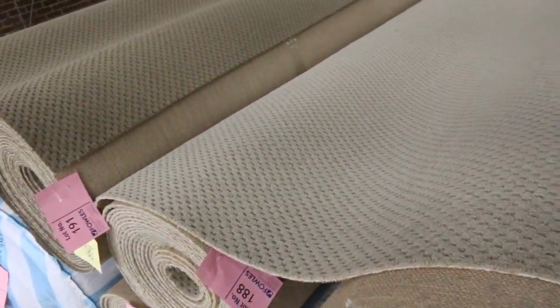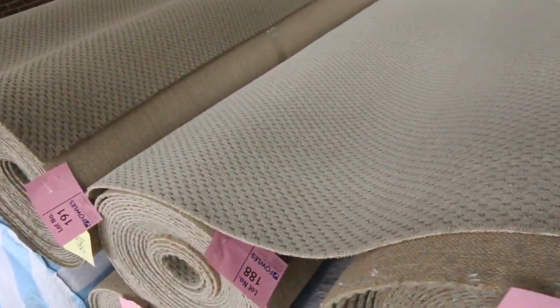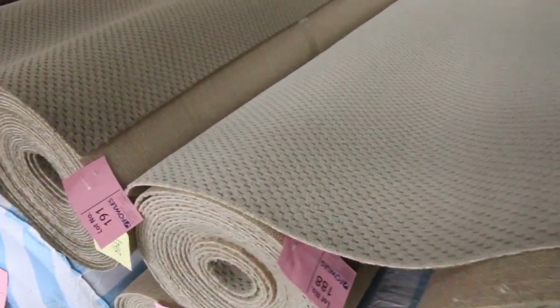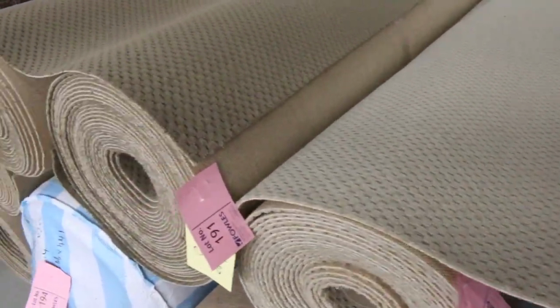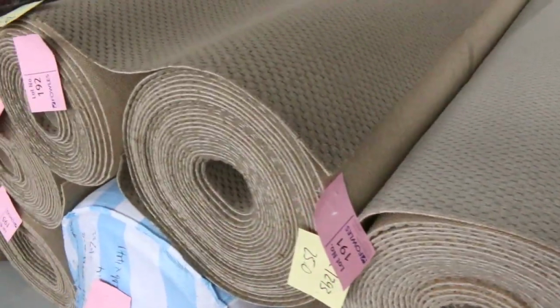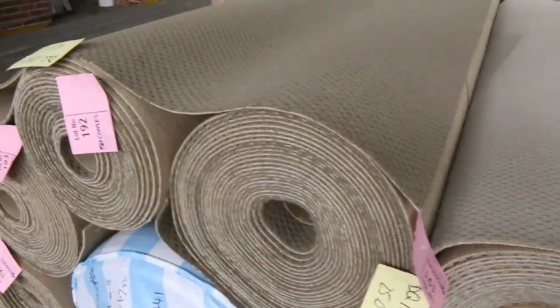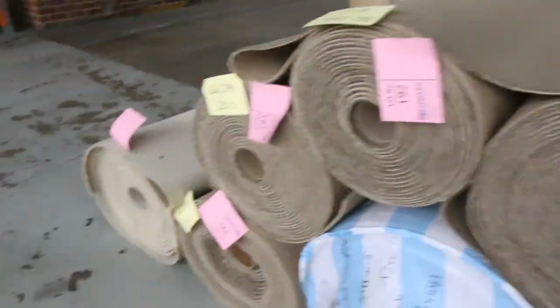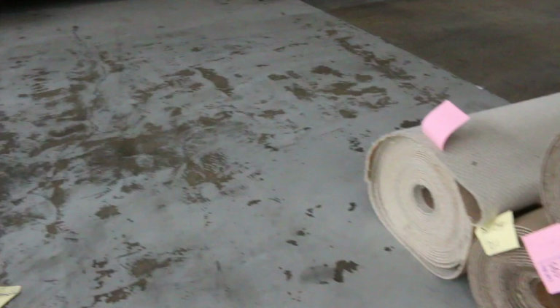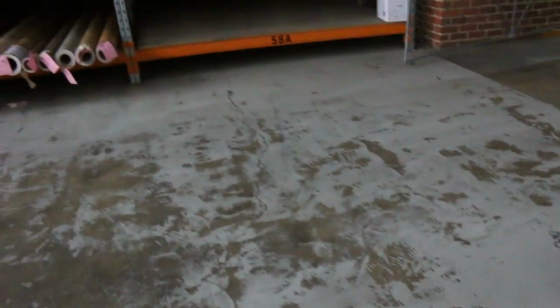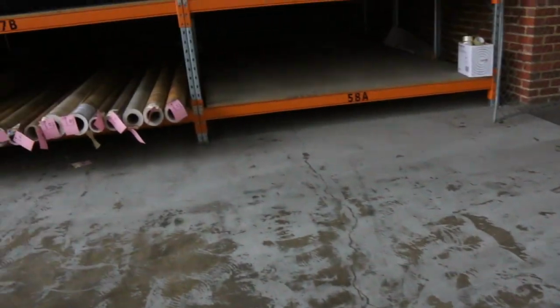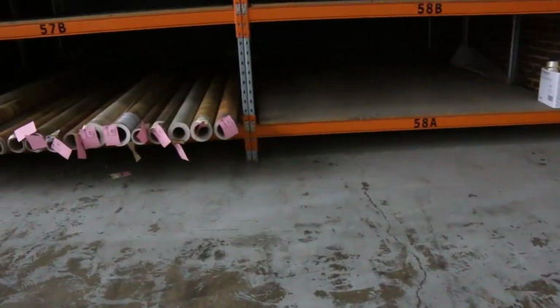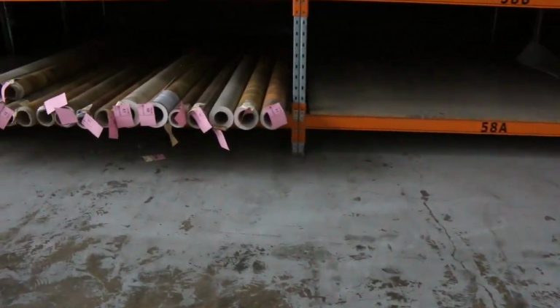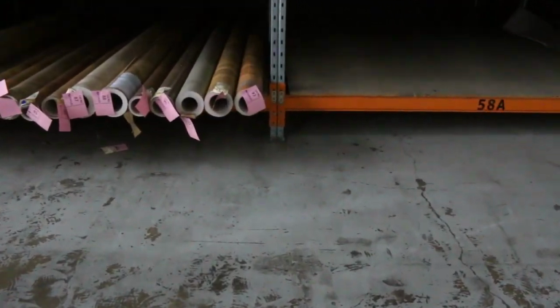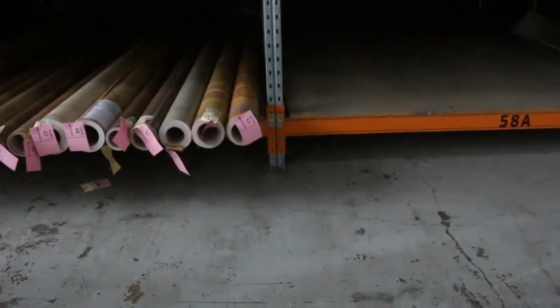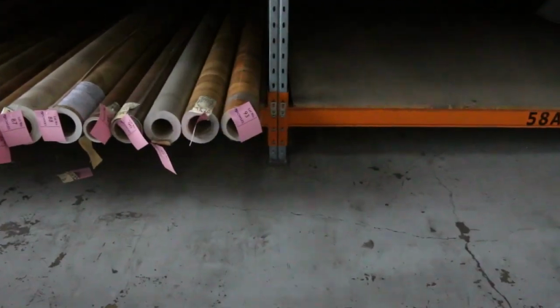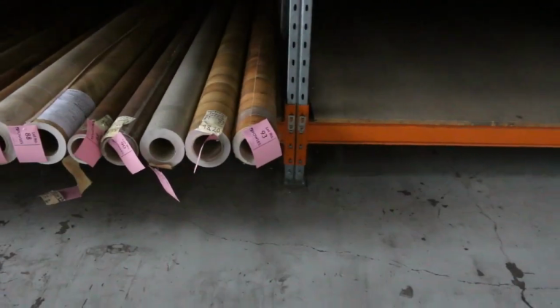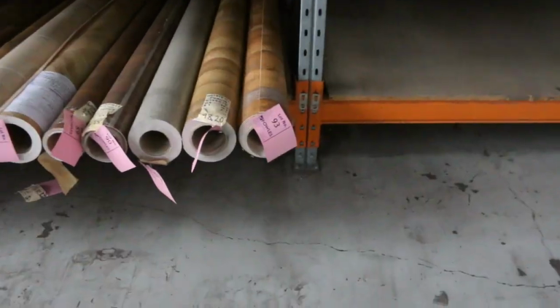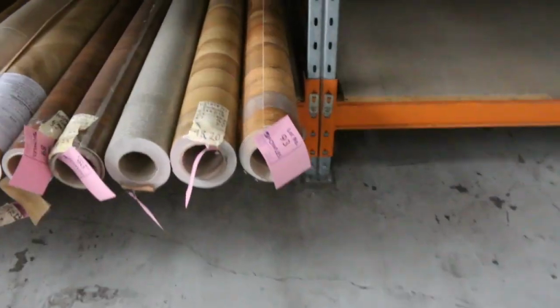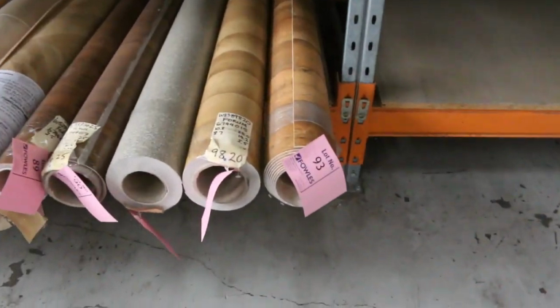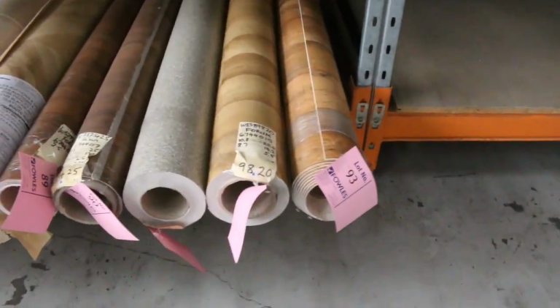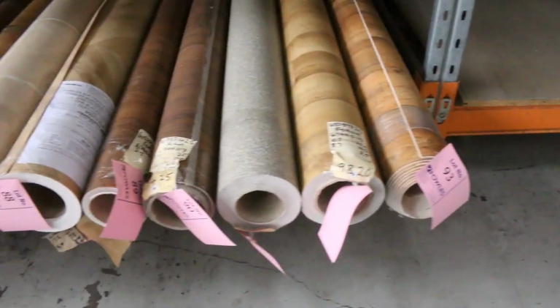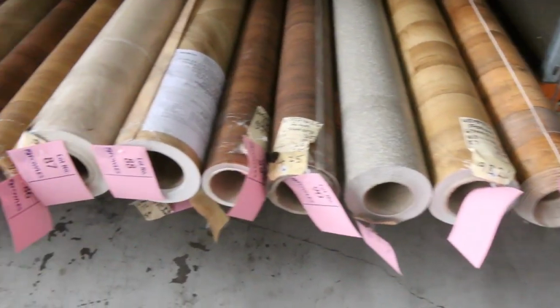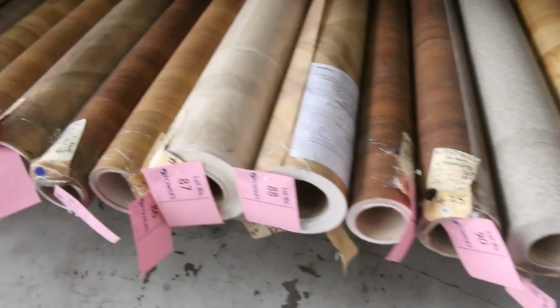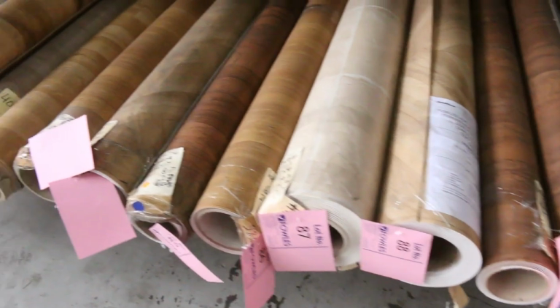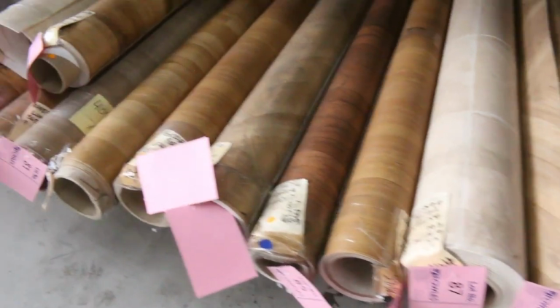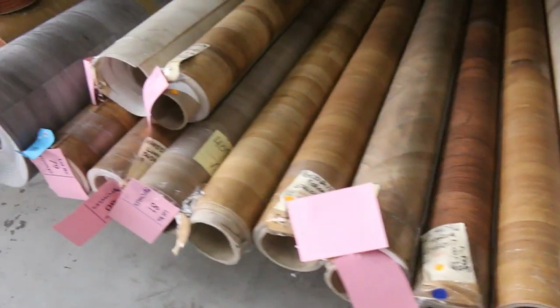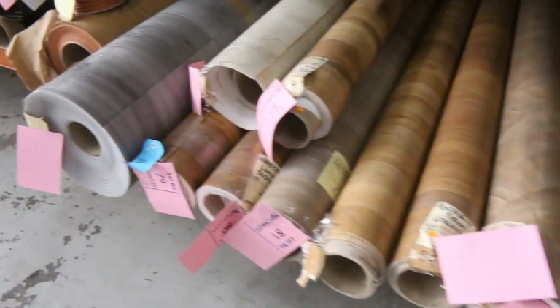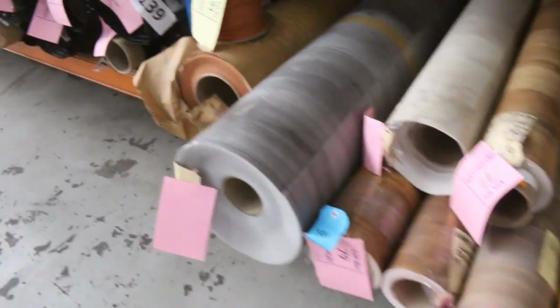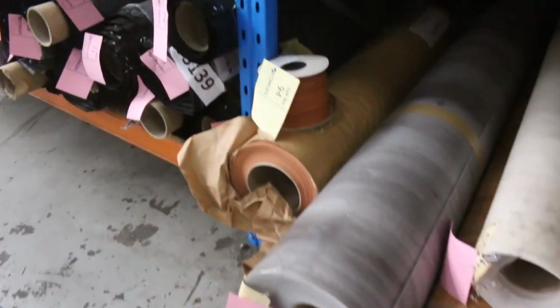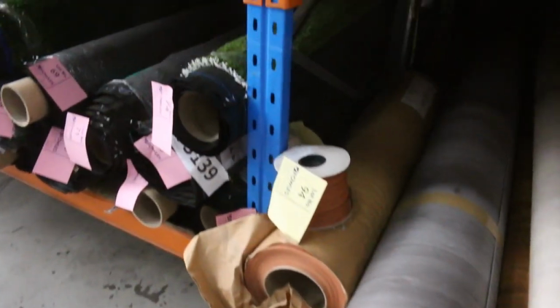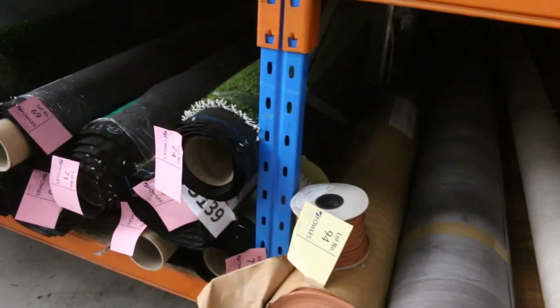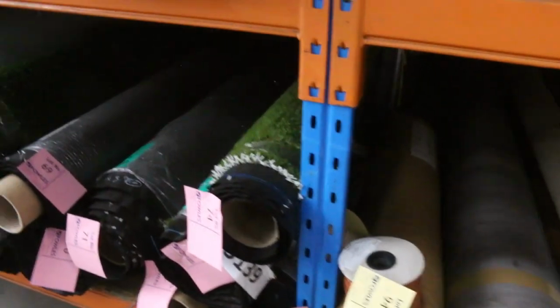We've also got some short-end vinyl rolls - they're about four and five metres long, all of those - and then we've got a heap of artificial turf as well.